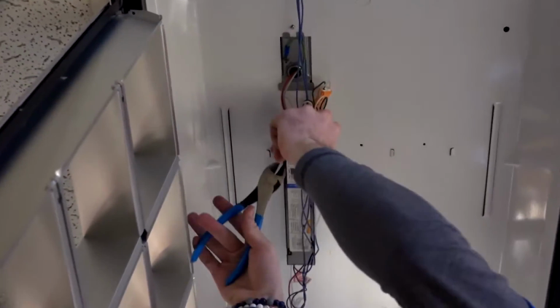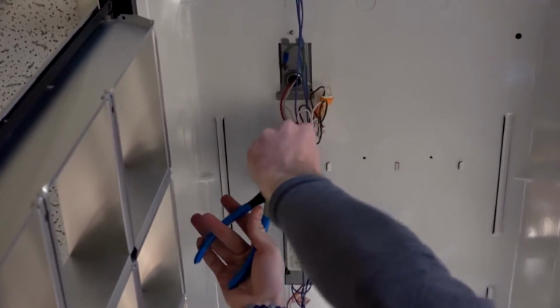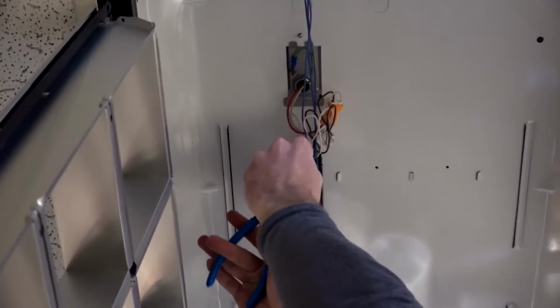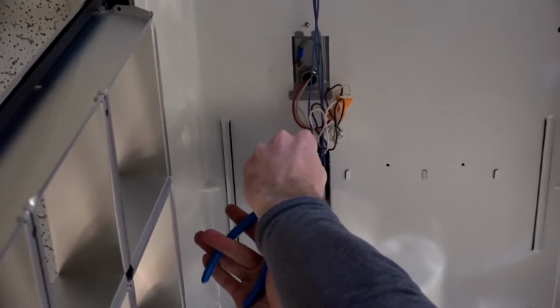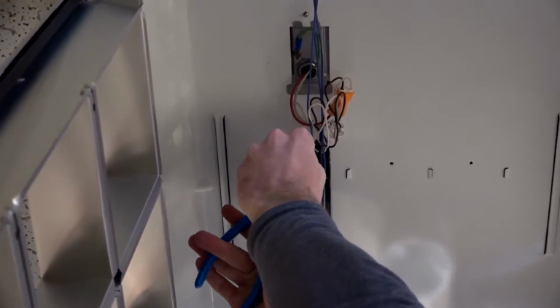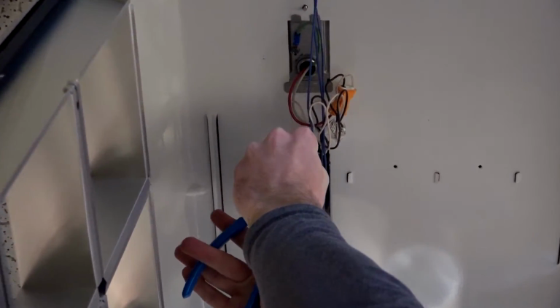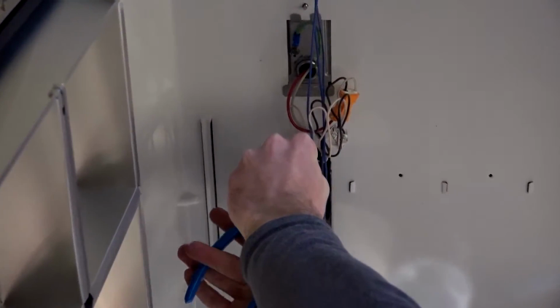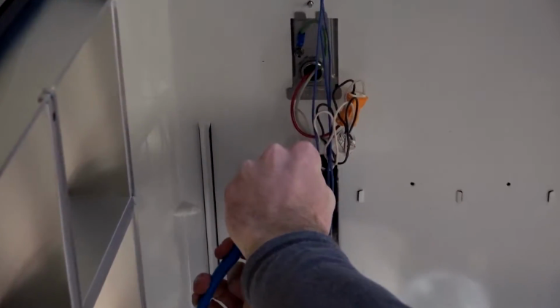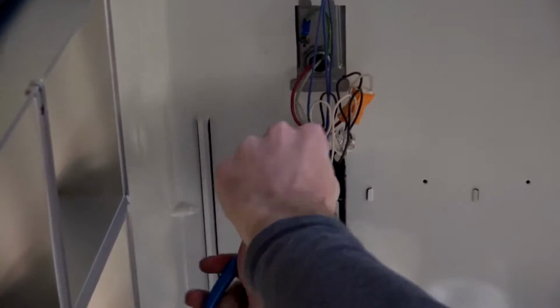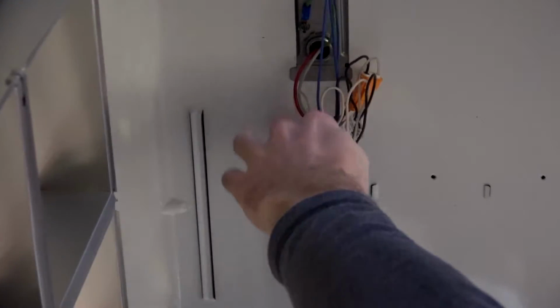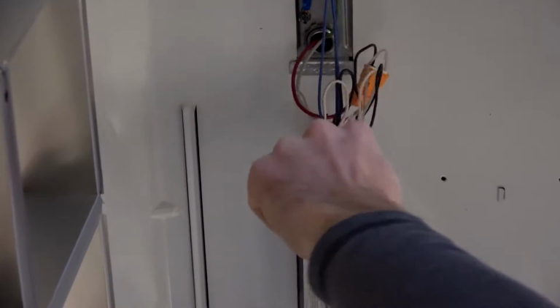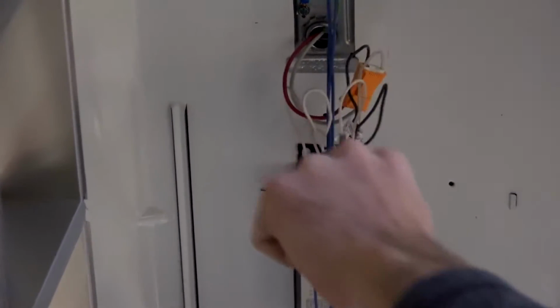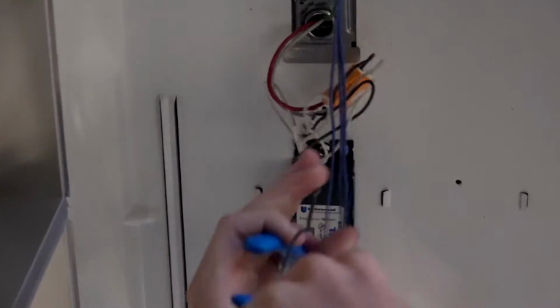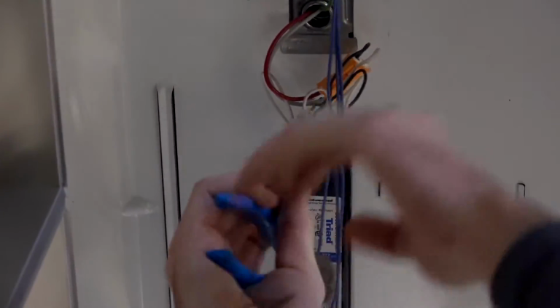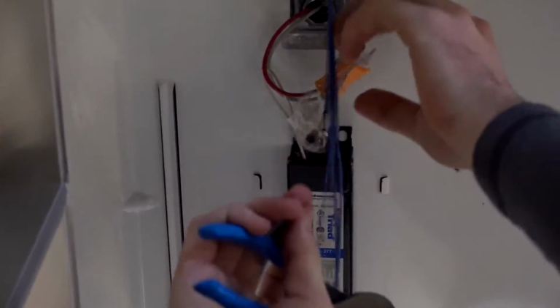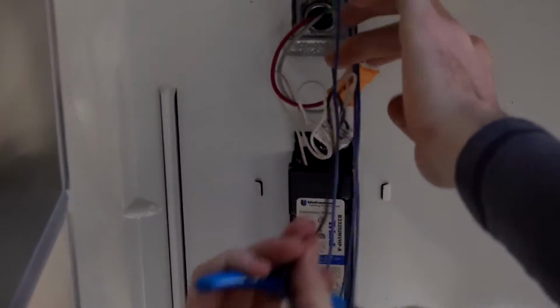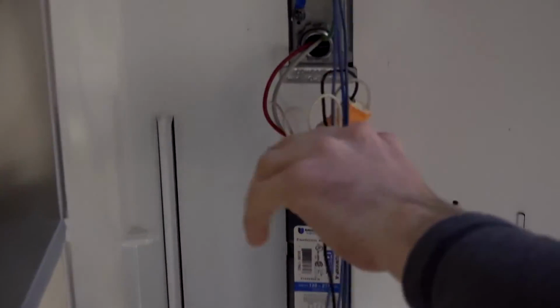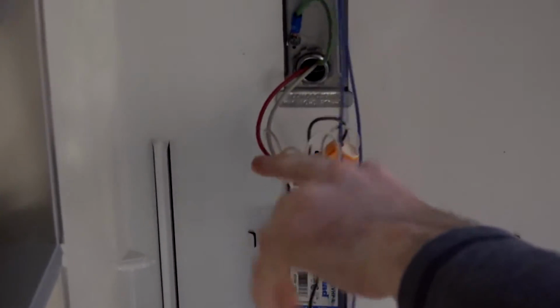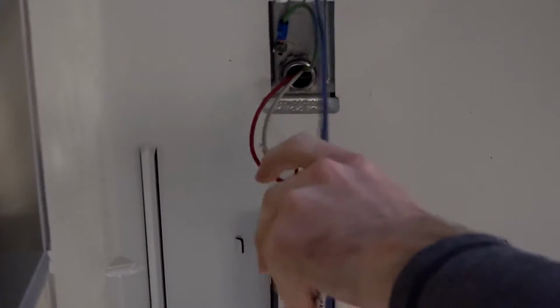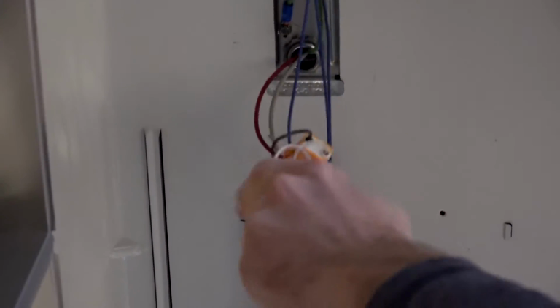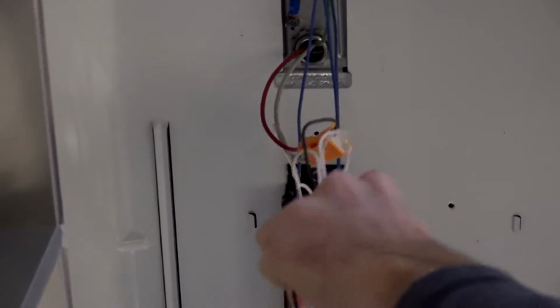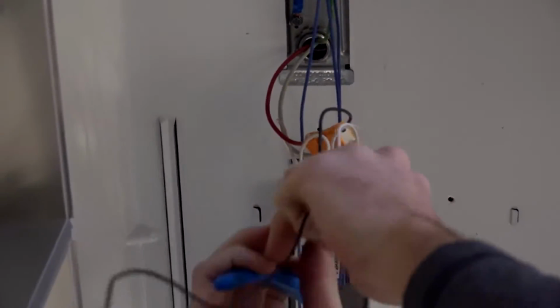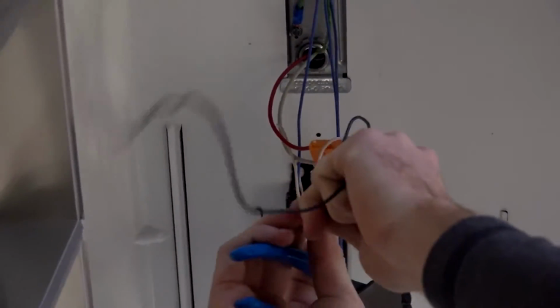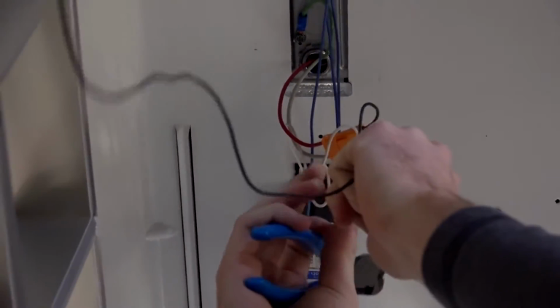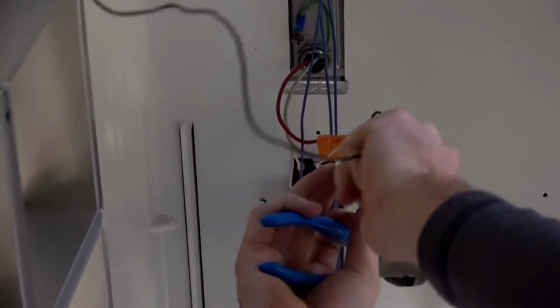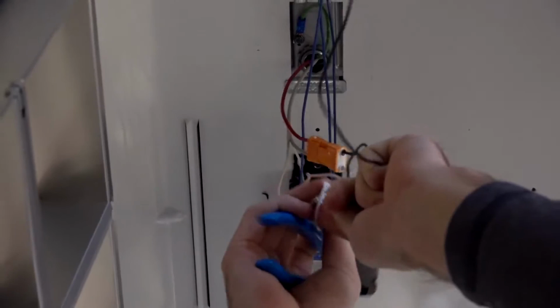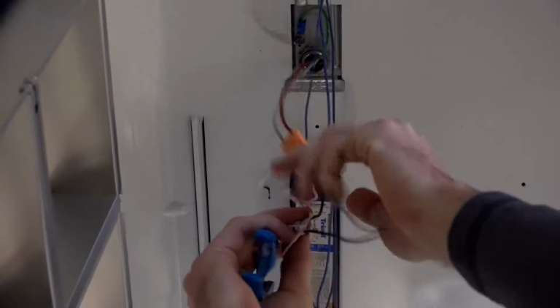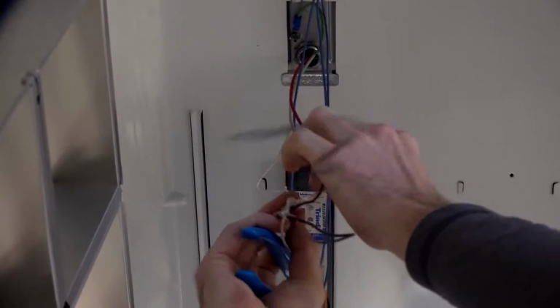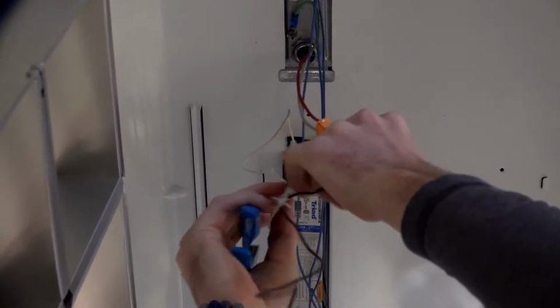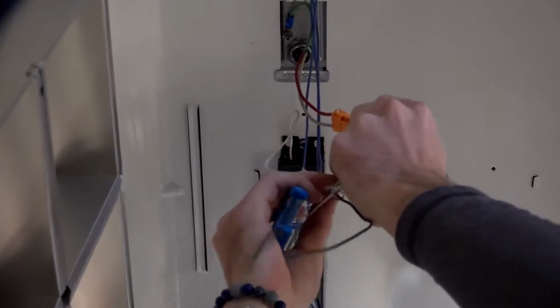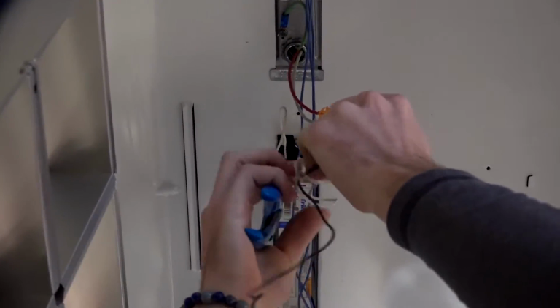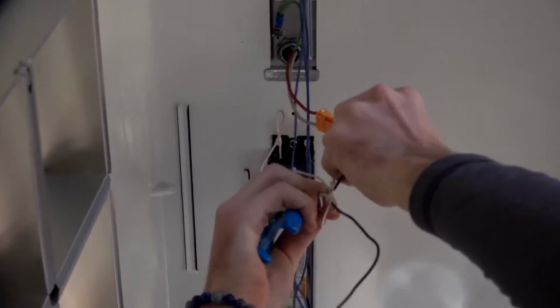Your black is going to be your power. So you cut the black, separate it from all the other wires, and get it to your desired length.